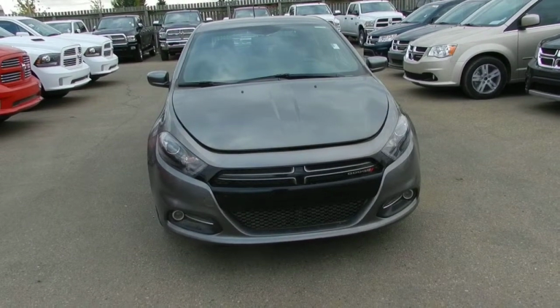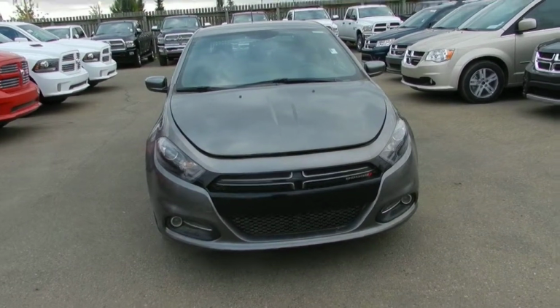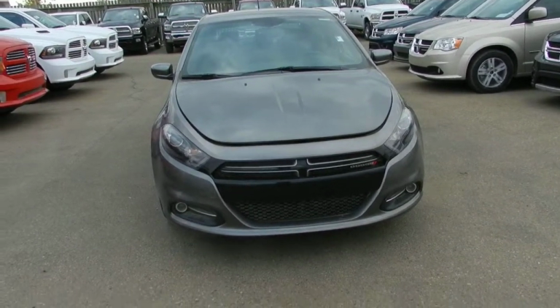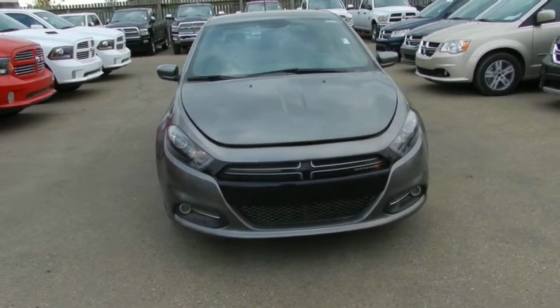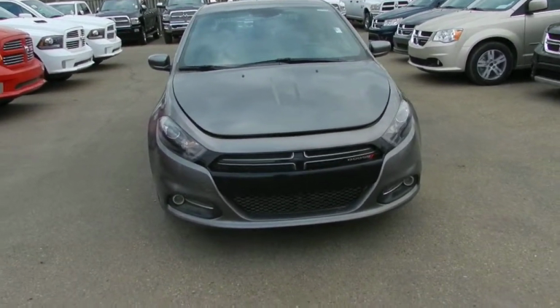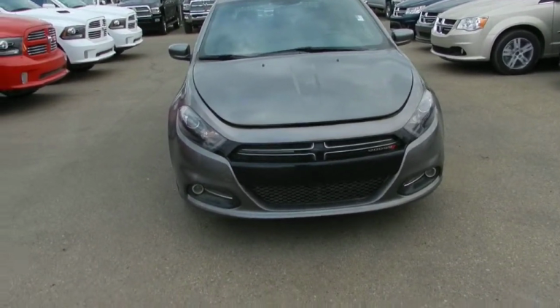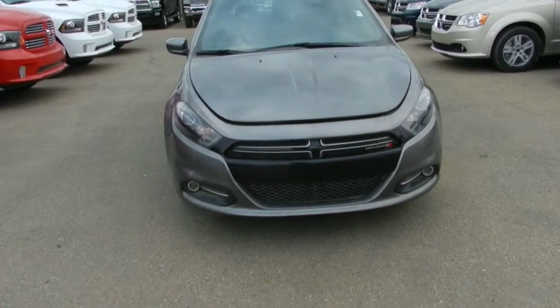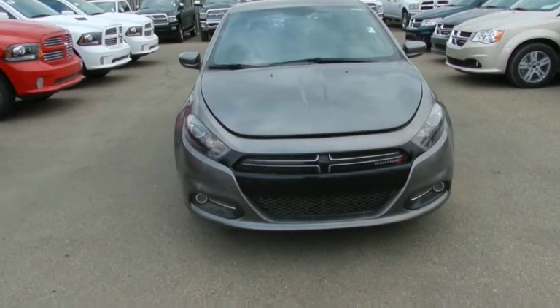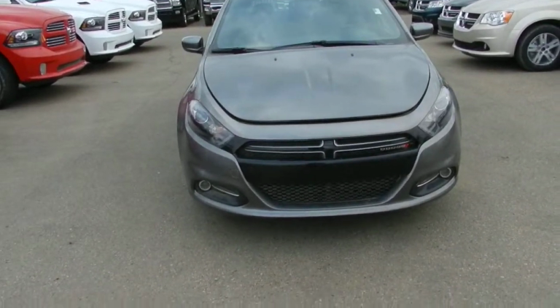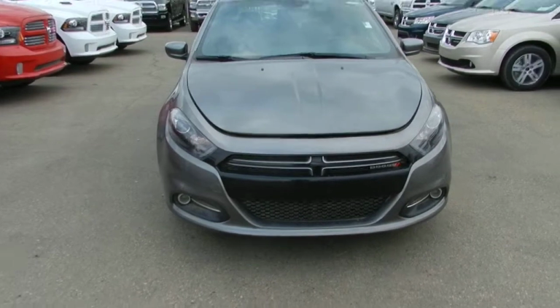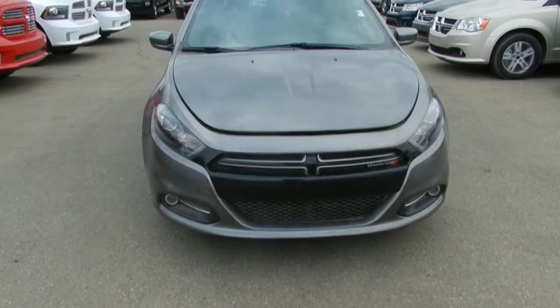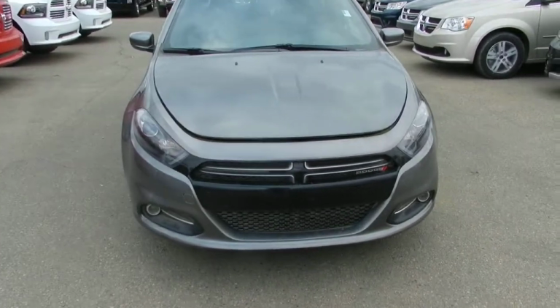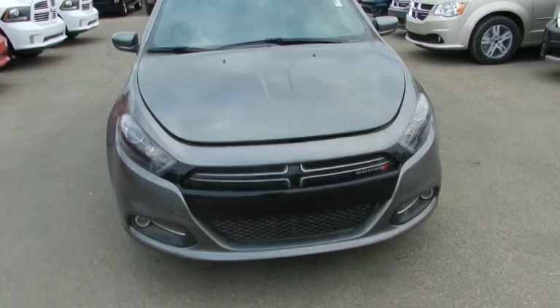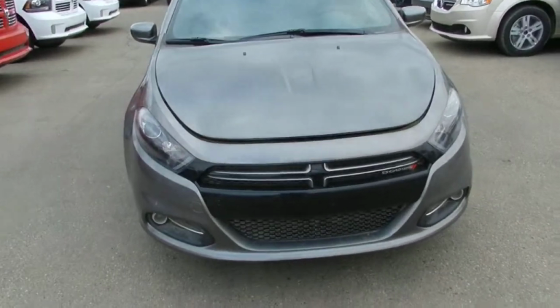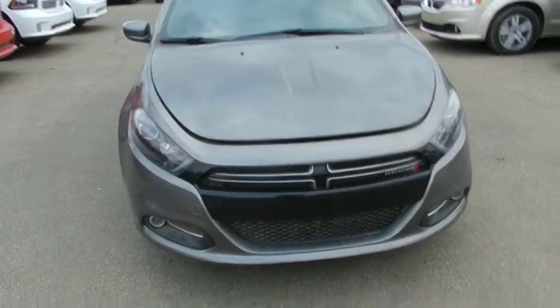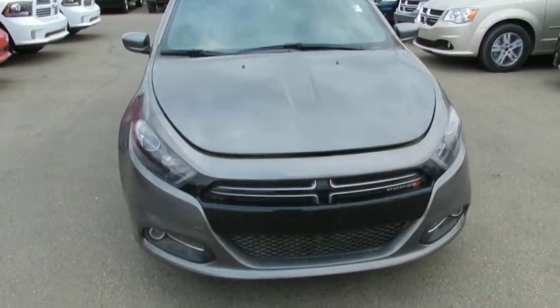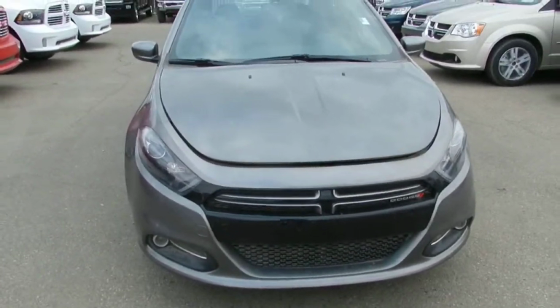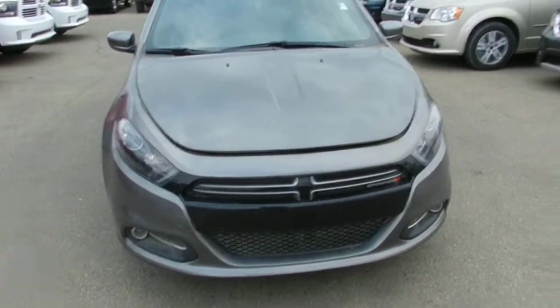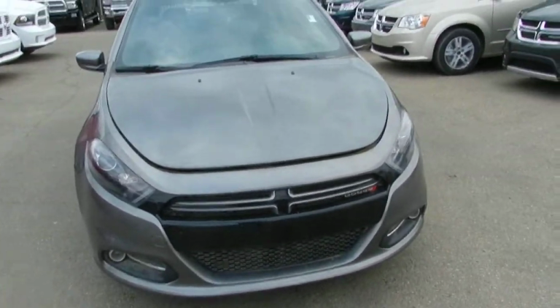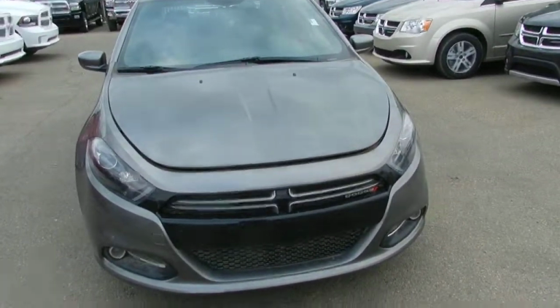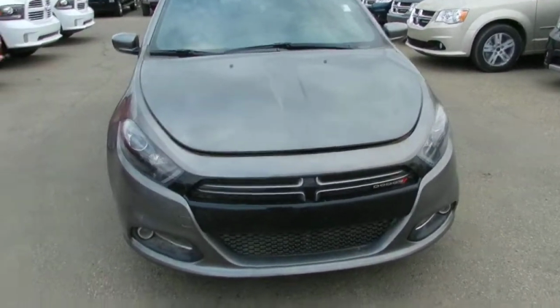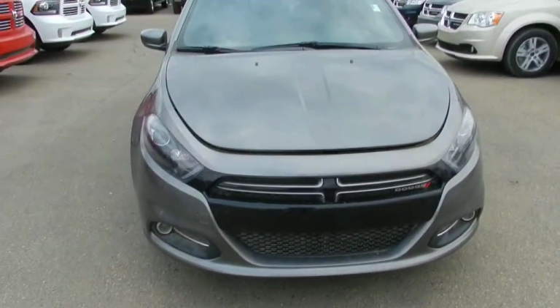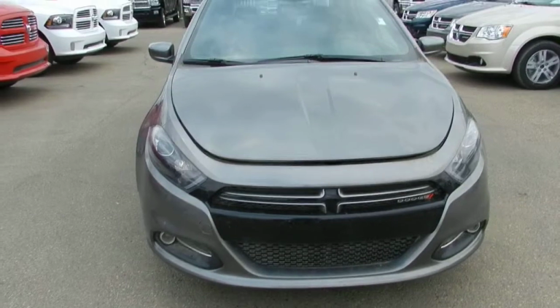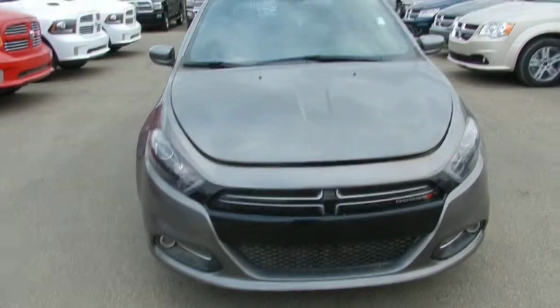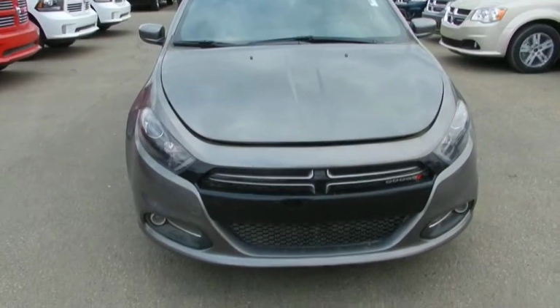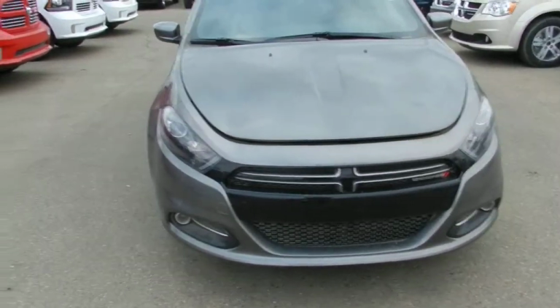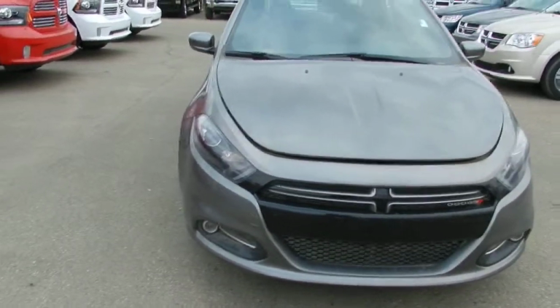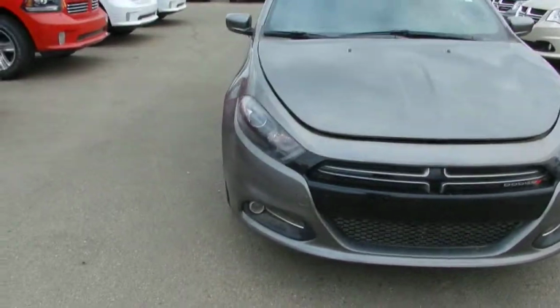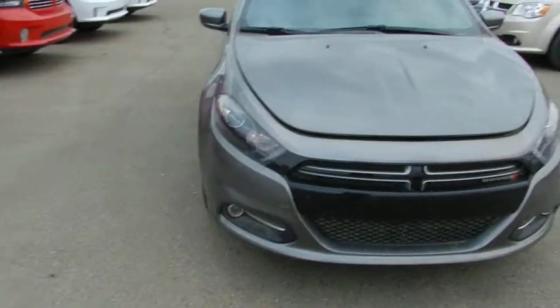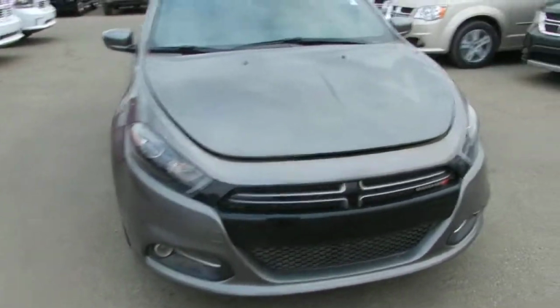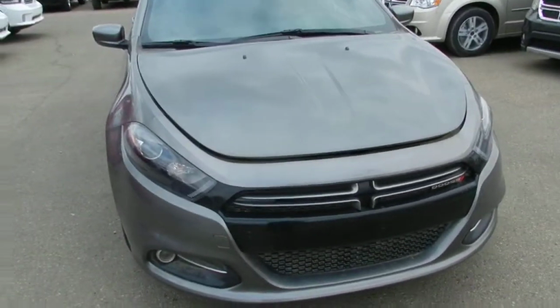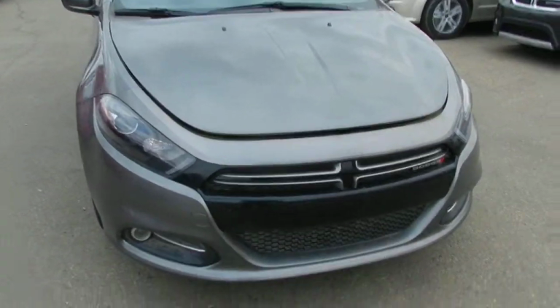Hey there Kyle, it's Joe here from Londonderry Dodge doing a quick walk-around video for you on the Dodge Dart Rally that you originally inquired on. It's an excellent vehicle with a lot of great features. I'm going to start at the front and work my way around the vehicle for you.